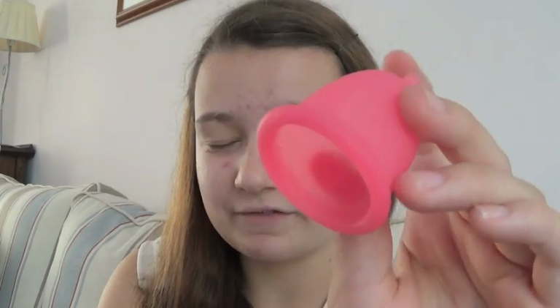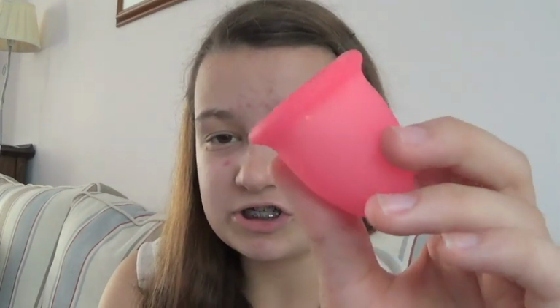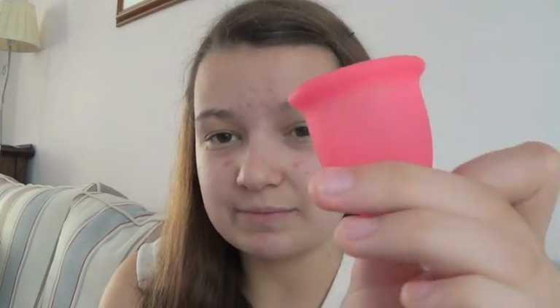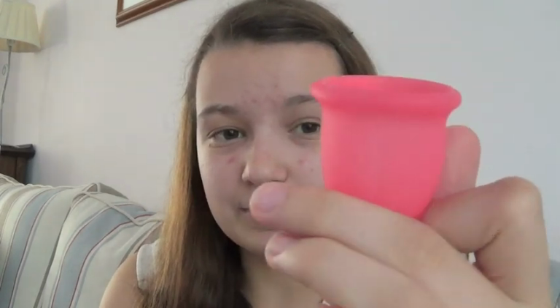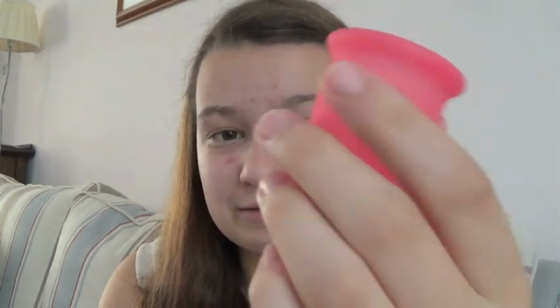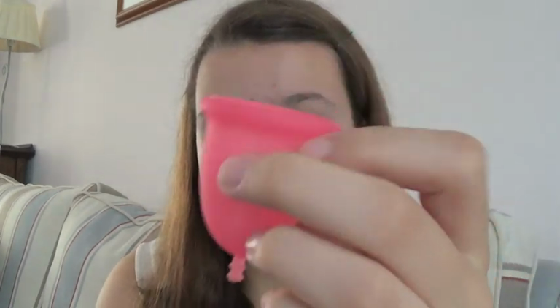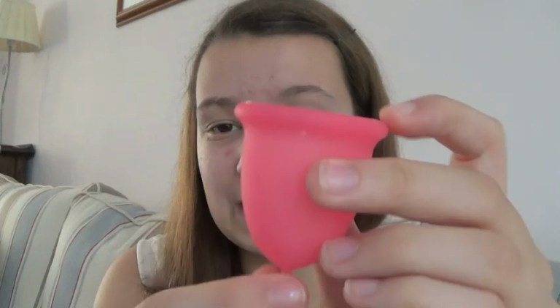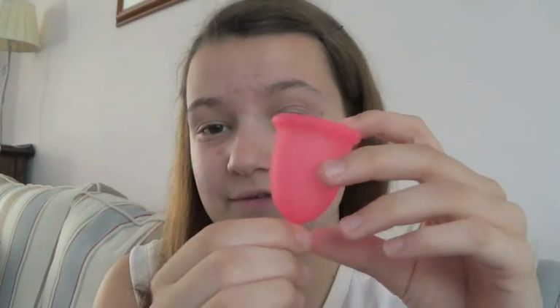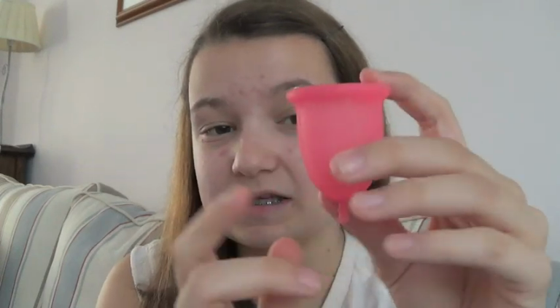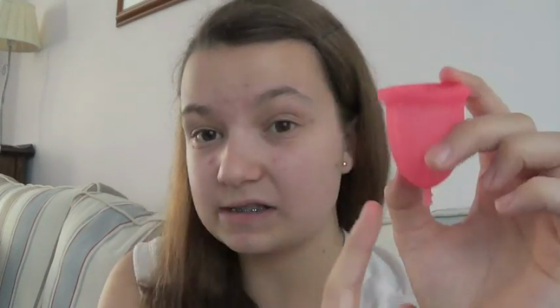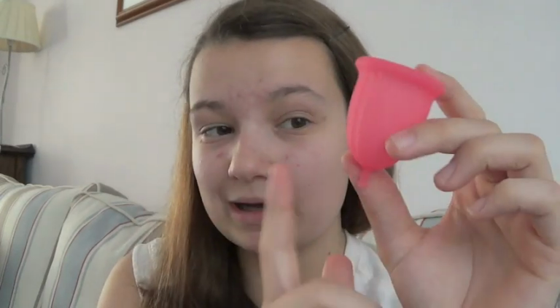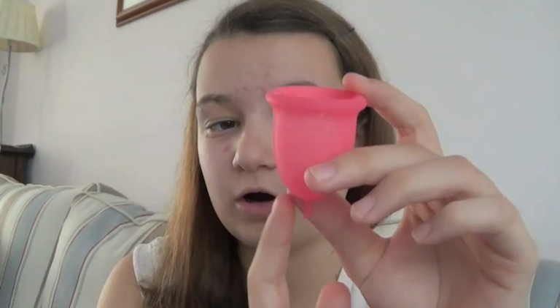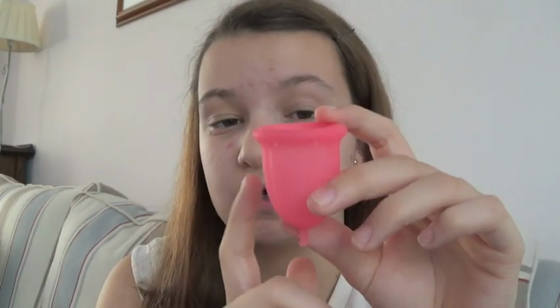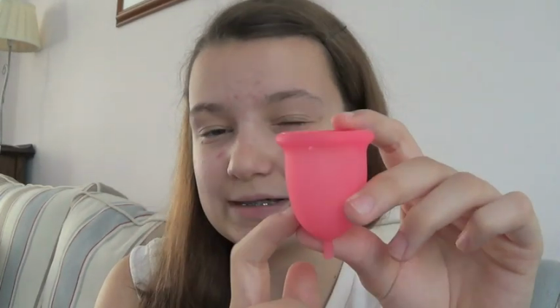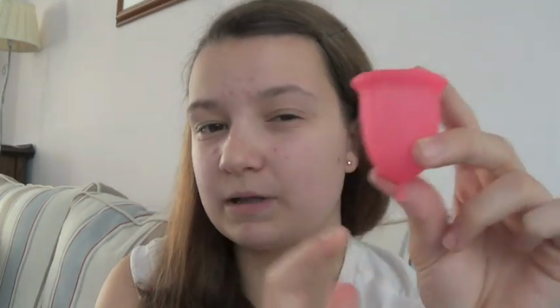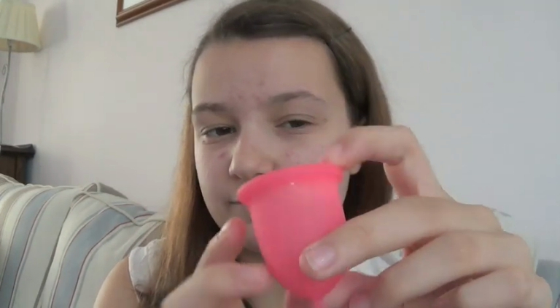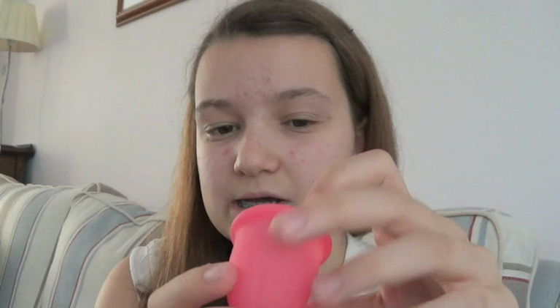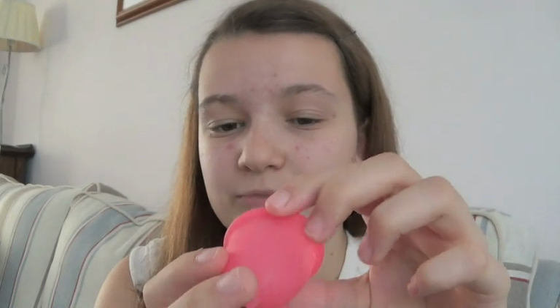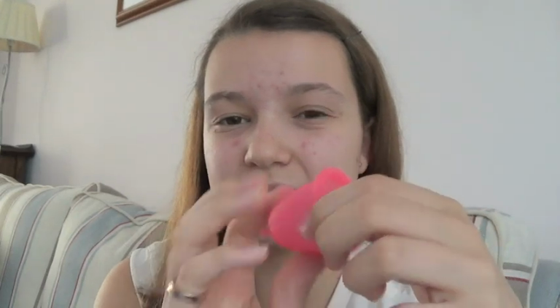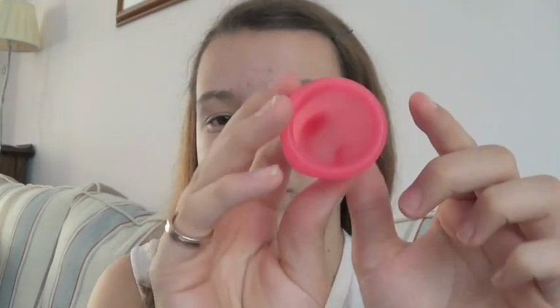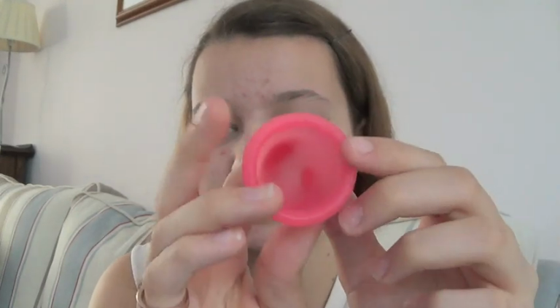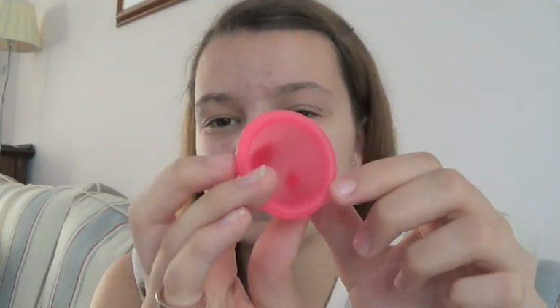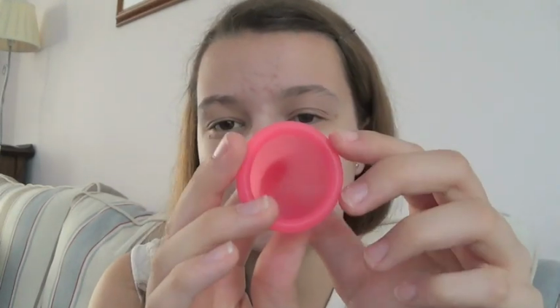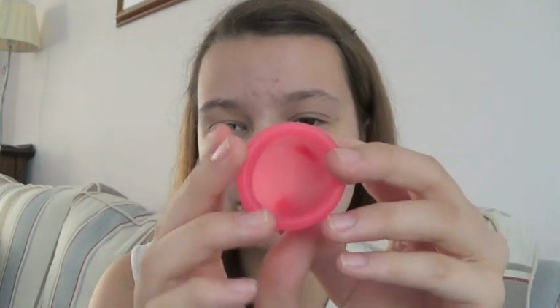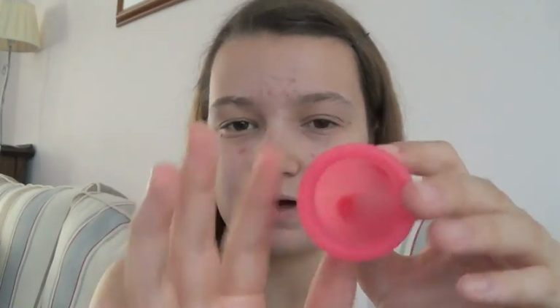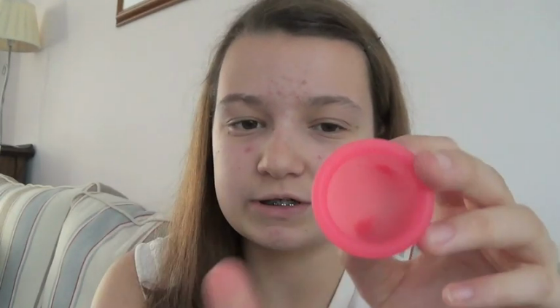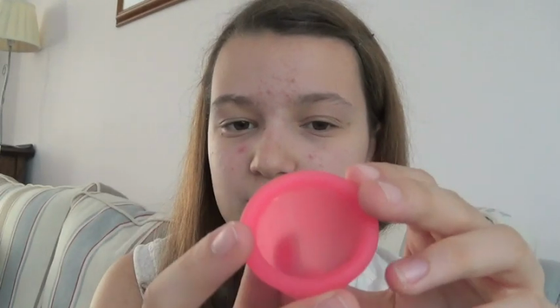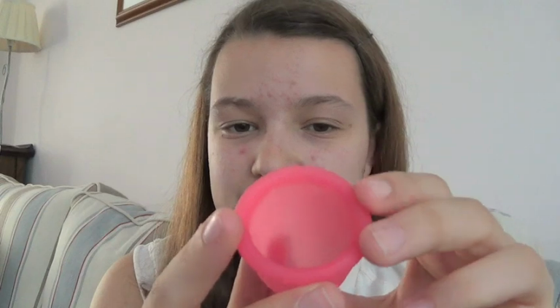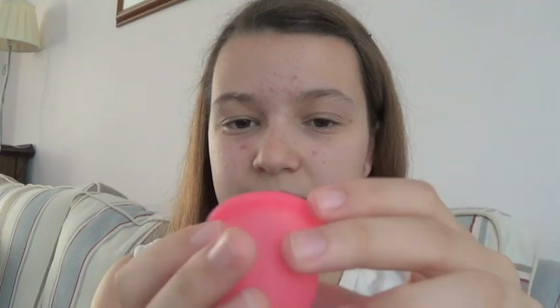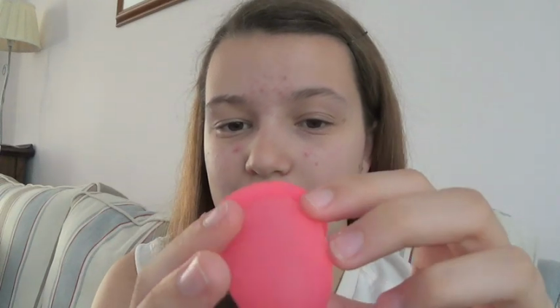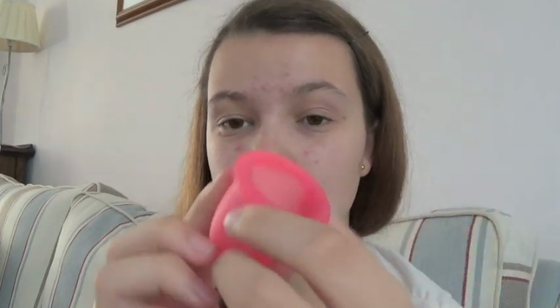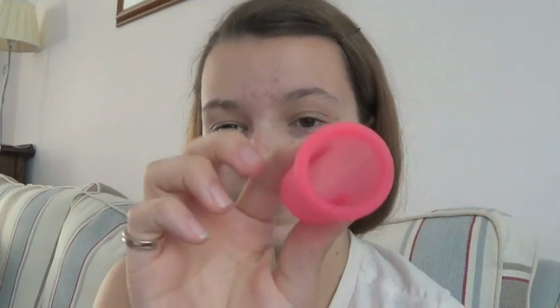If you have any questions on the Sabelle cup, please feel free to ask. I believe this is the small, and I believe it holds 20 mils of fluid. I'm not entirely sure what the diameter is, but I would imagine it's about 40 or 41 millimetres. It's not overly thick.